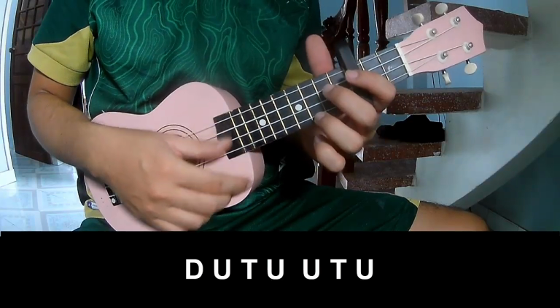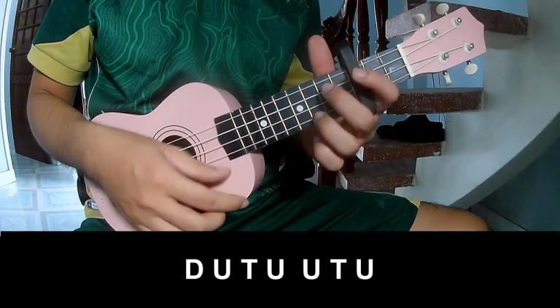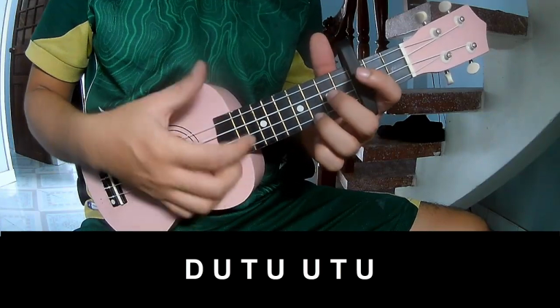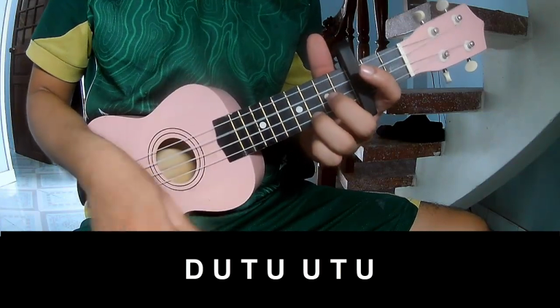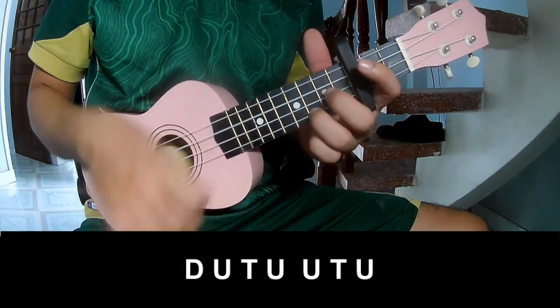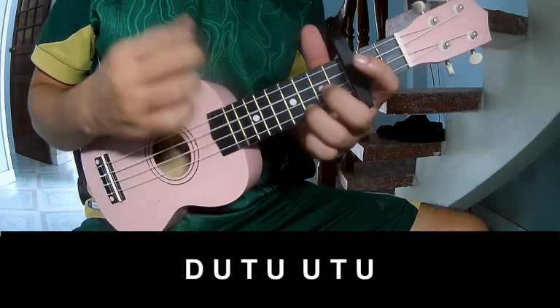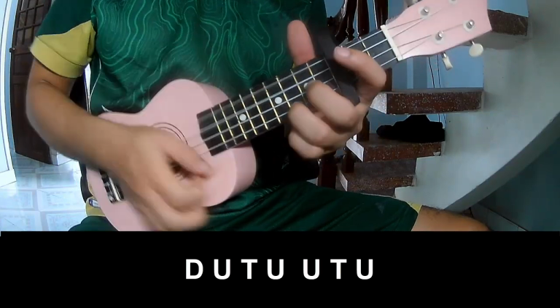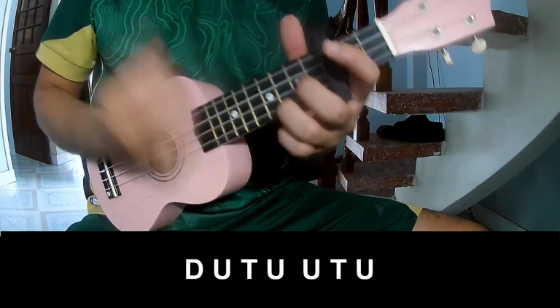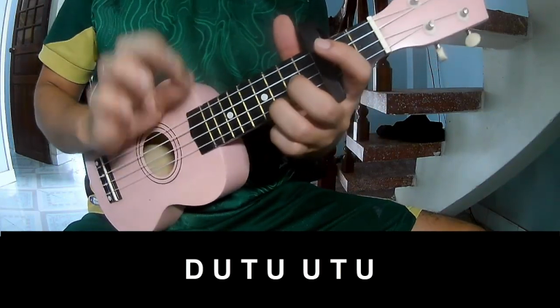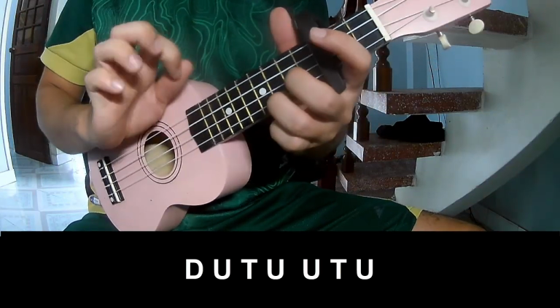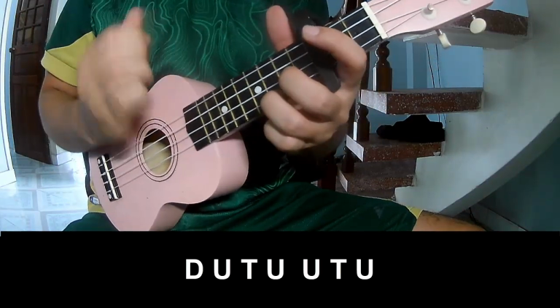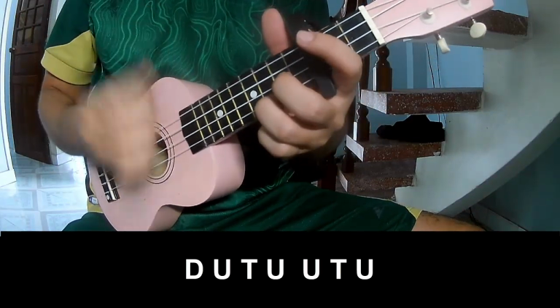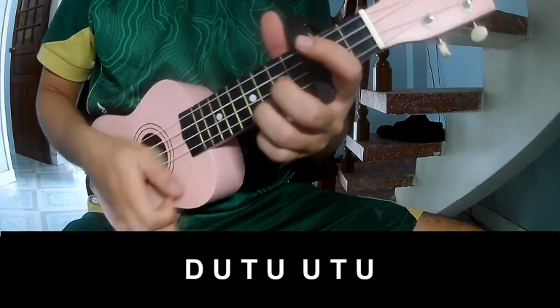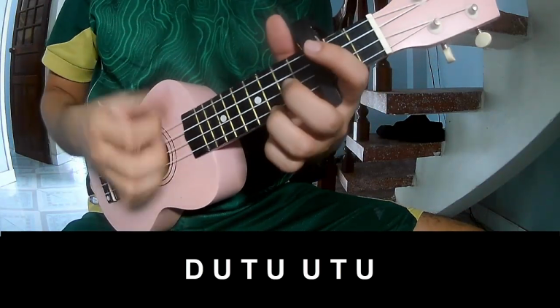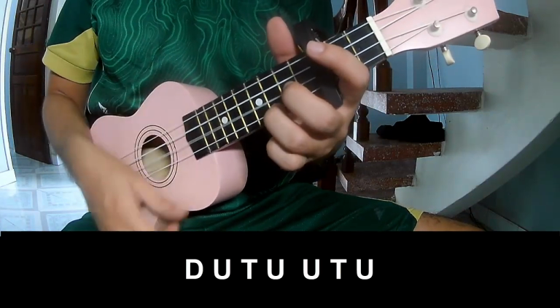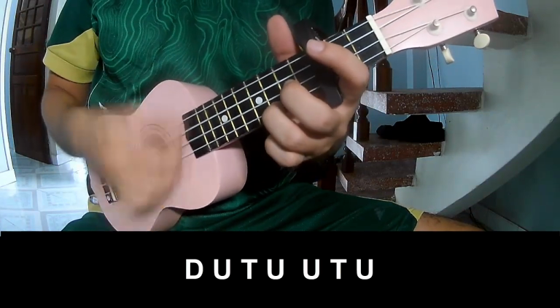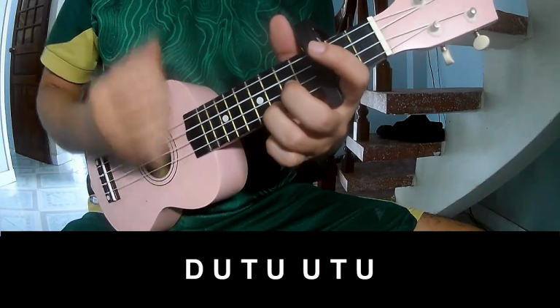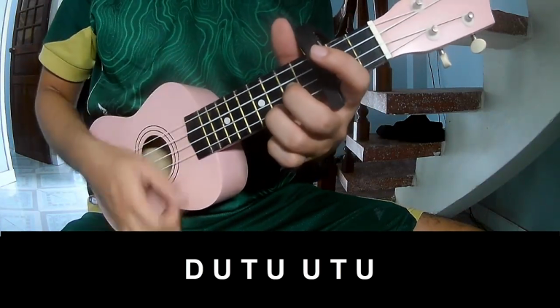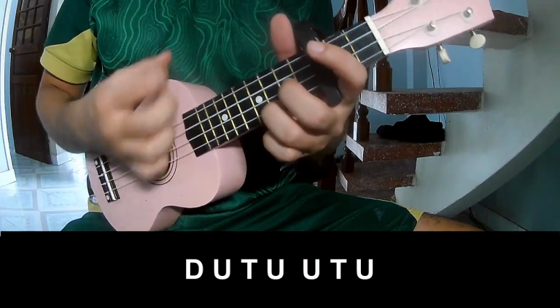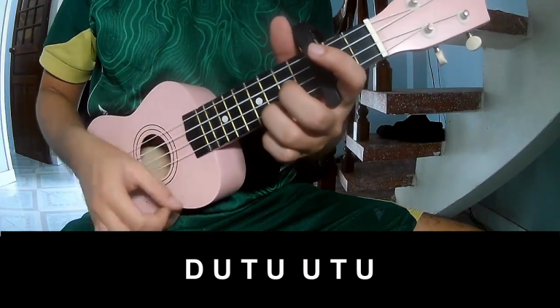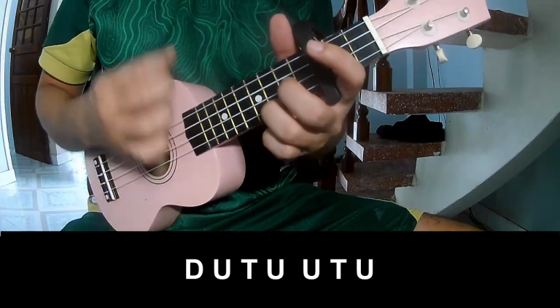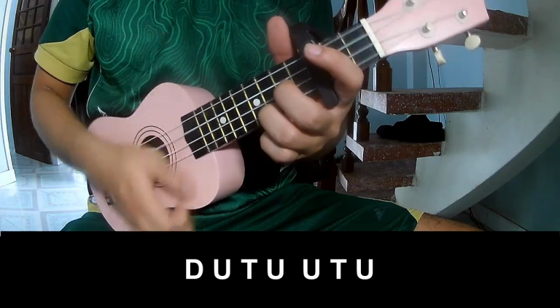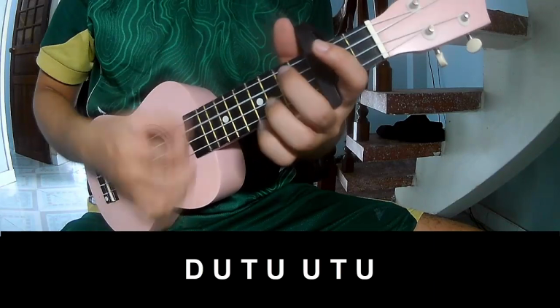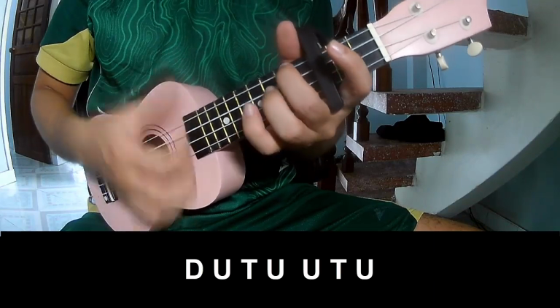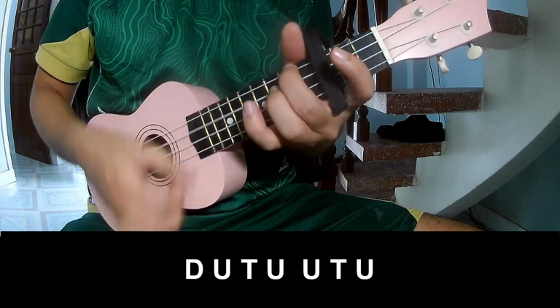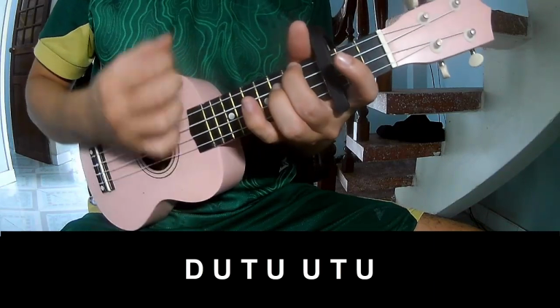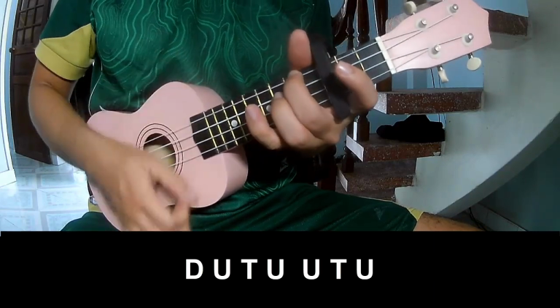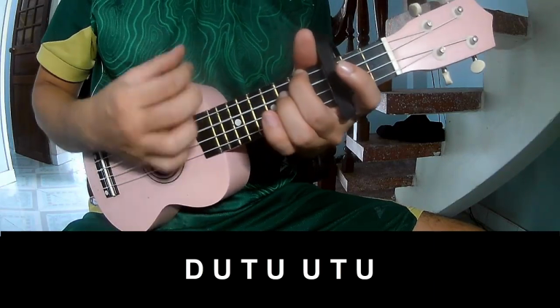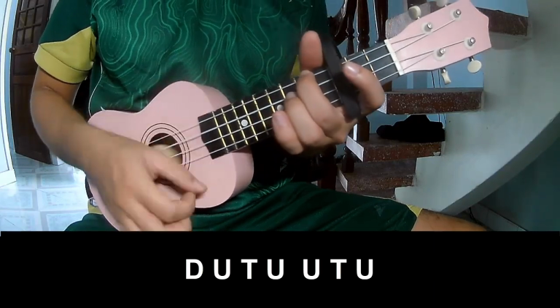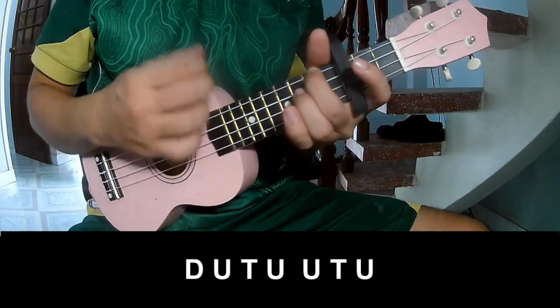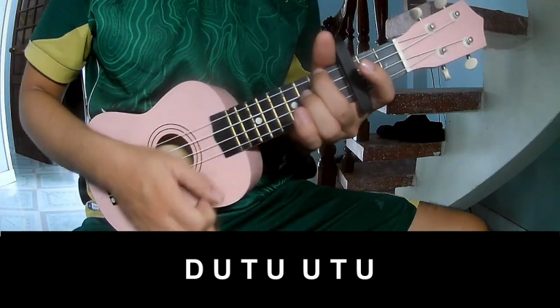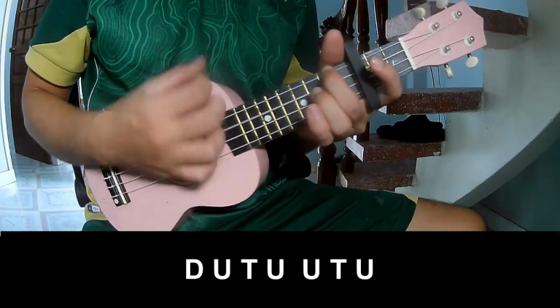For the verse and chorus, play: down, up, tap, down, up, tap, up, up, tap, up, down, up, tap, up, up, tap, up.